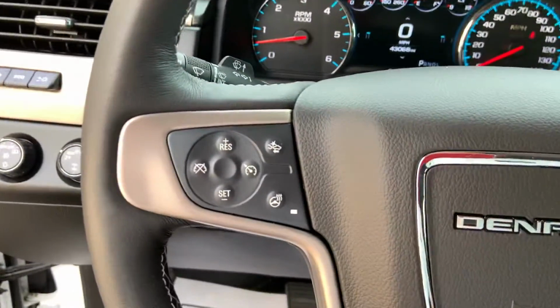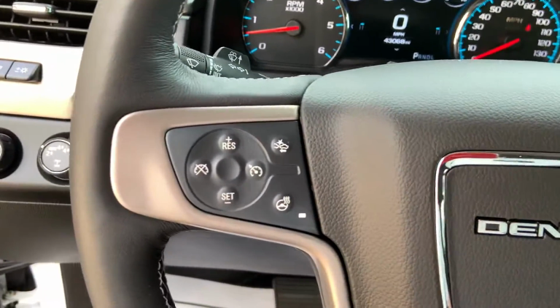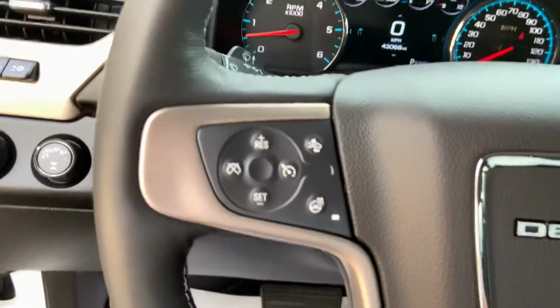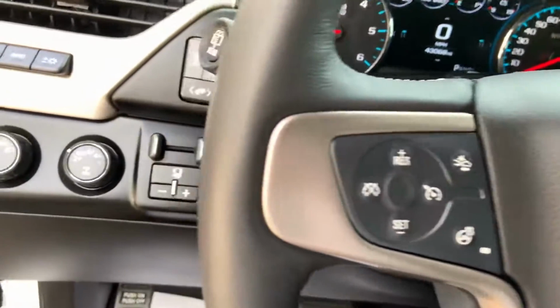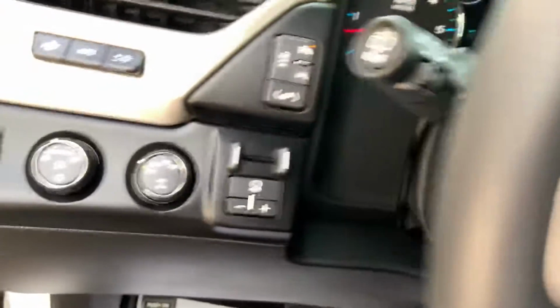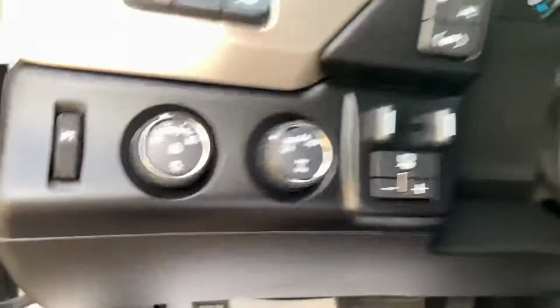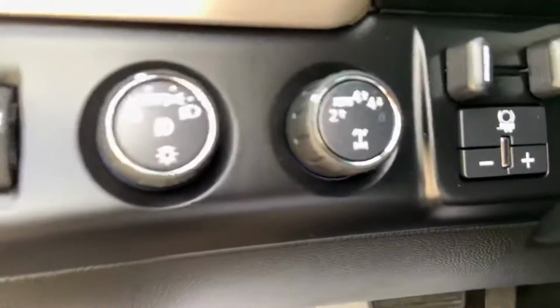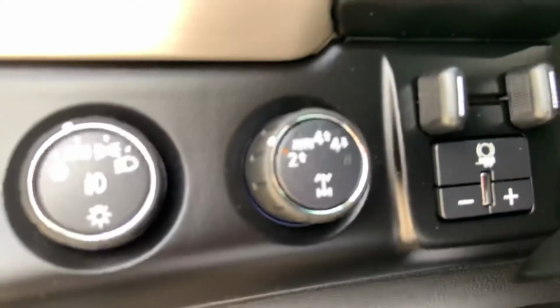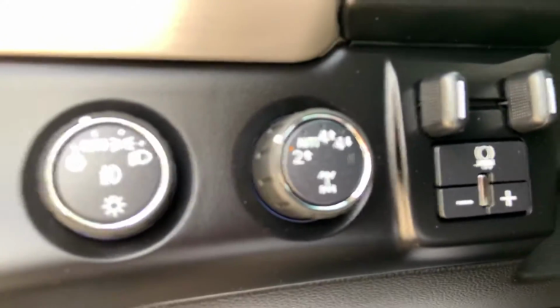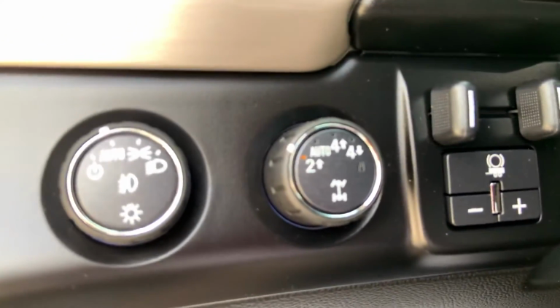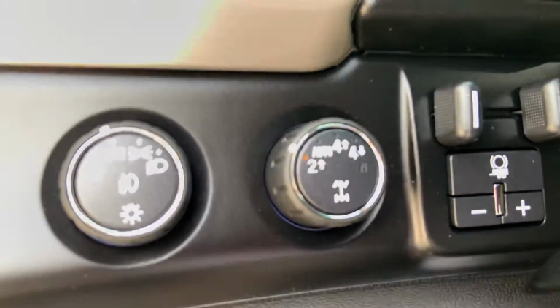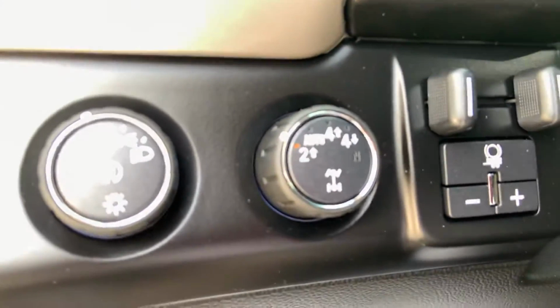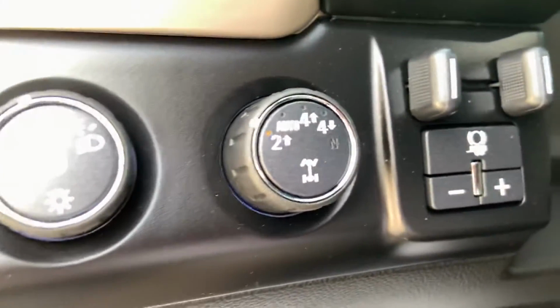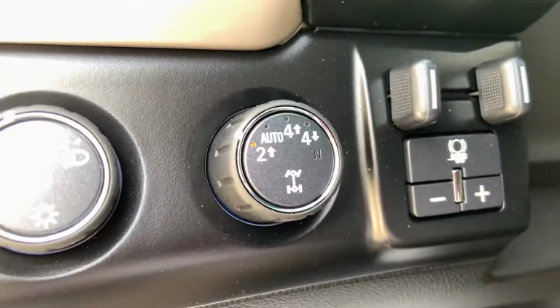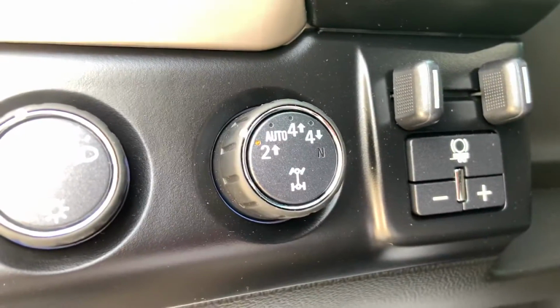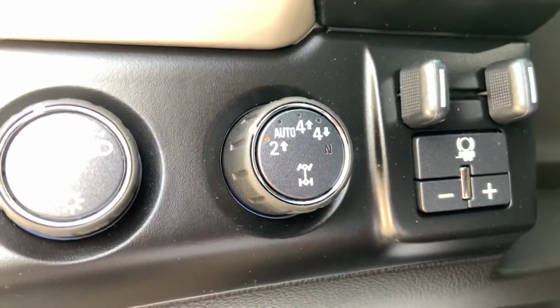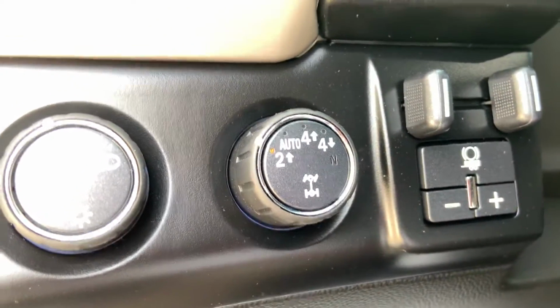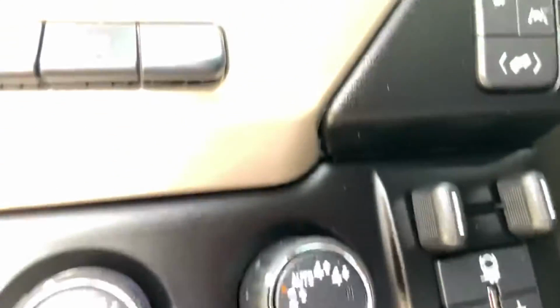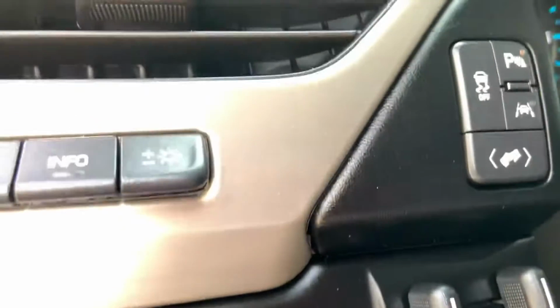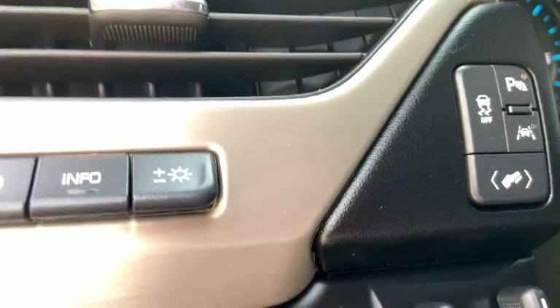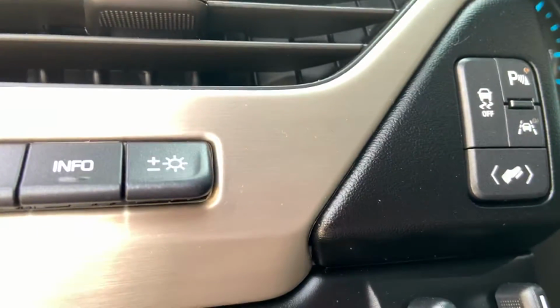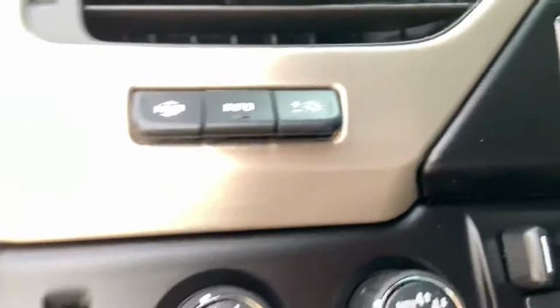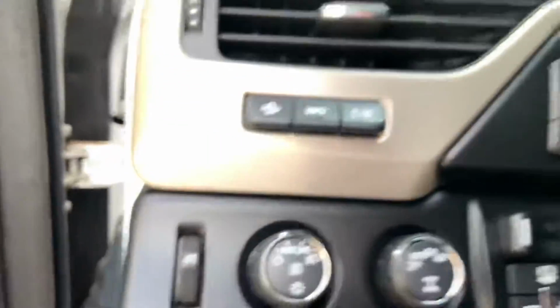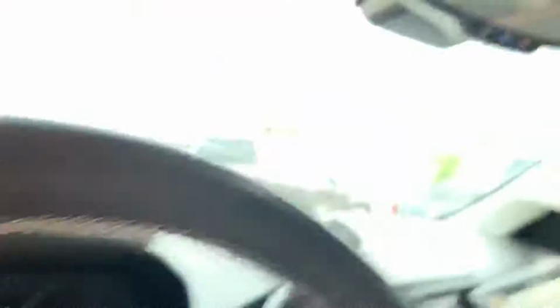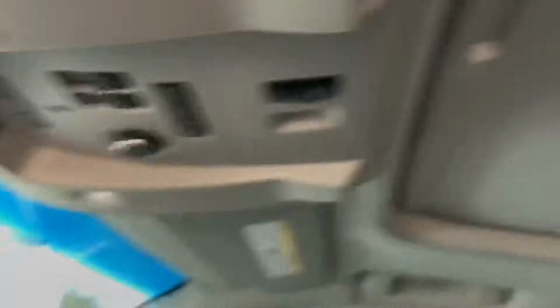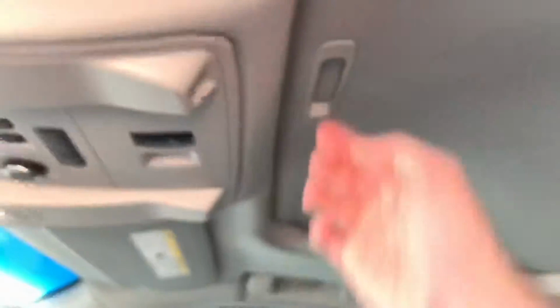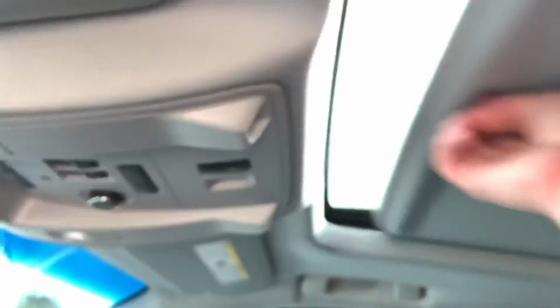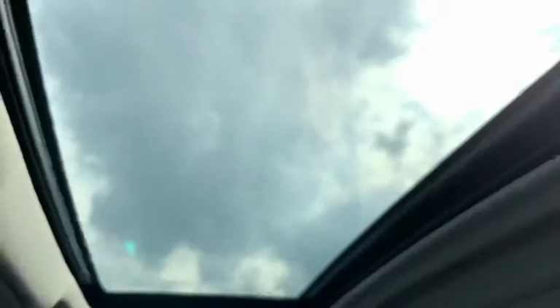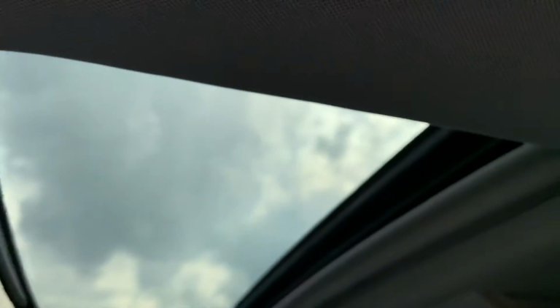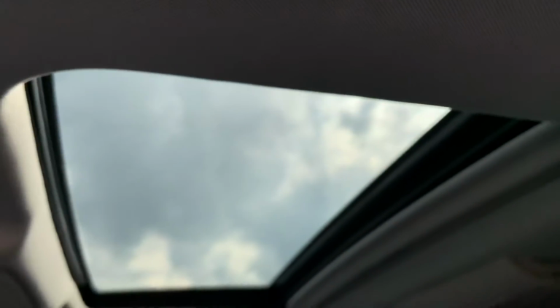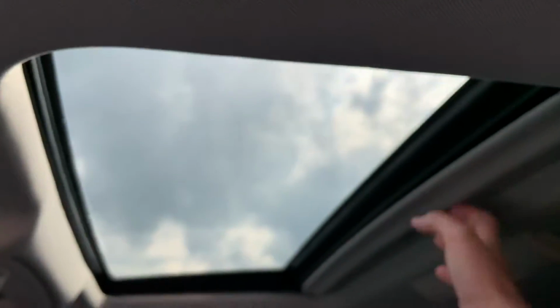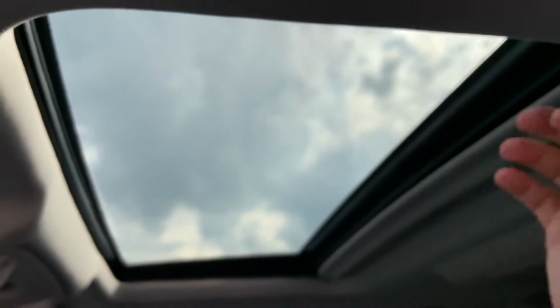It's got a heated steering wheel, integrated brake controller if you do any towing, and a sunroof.